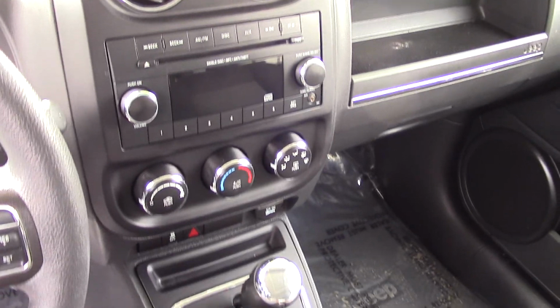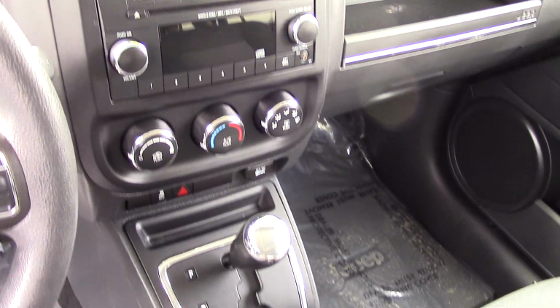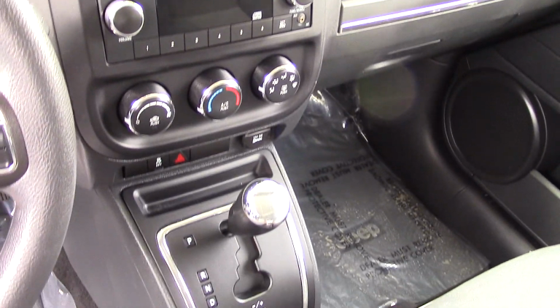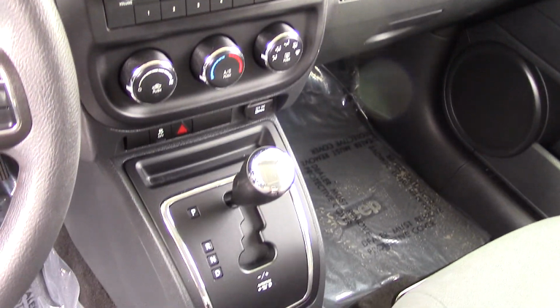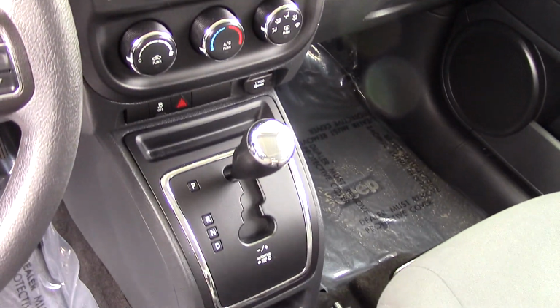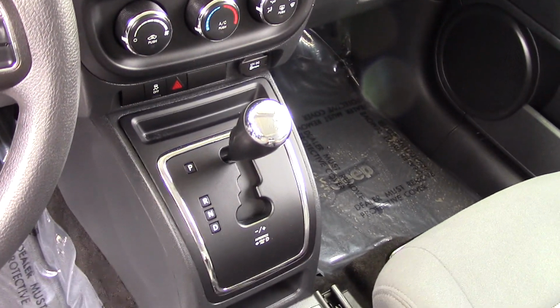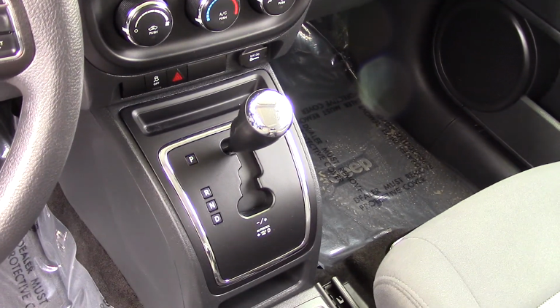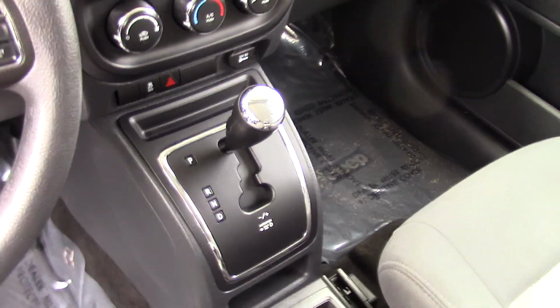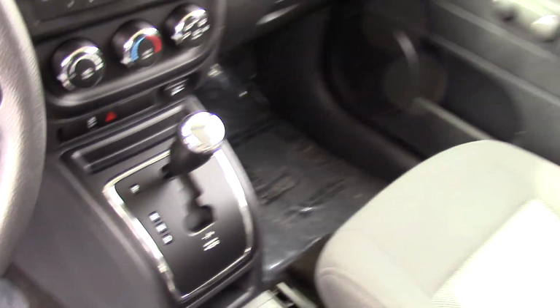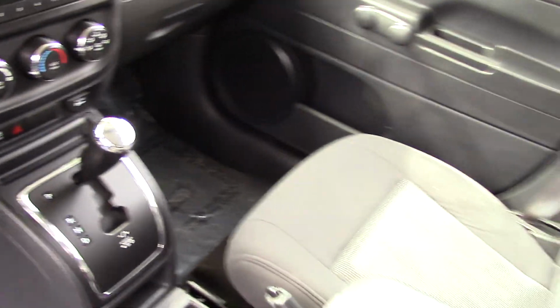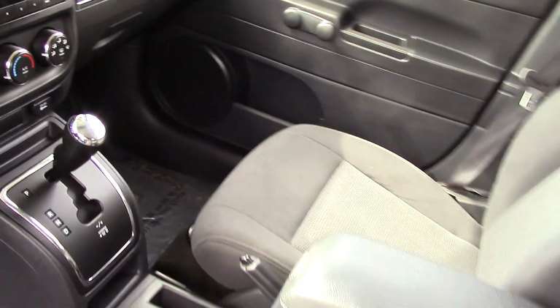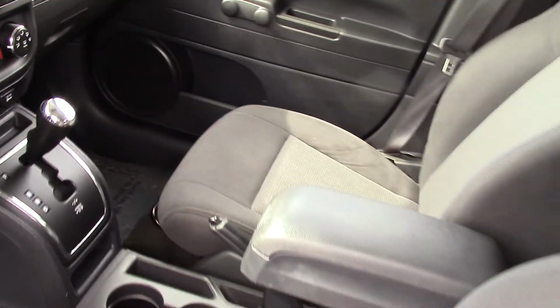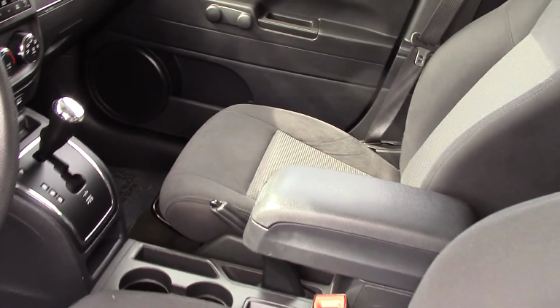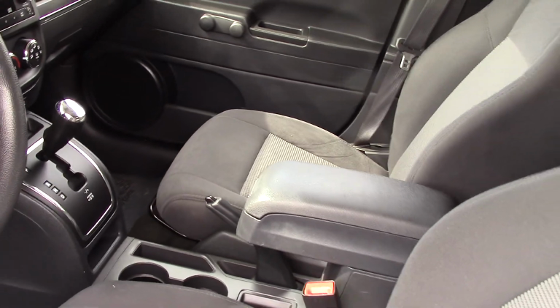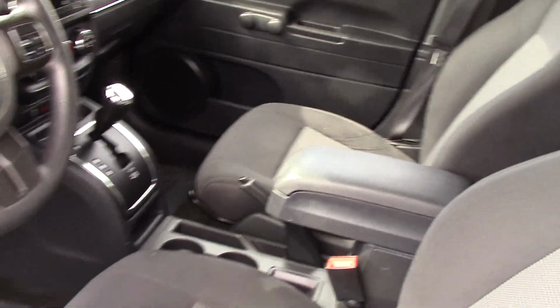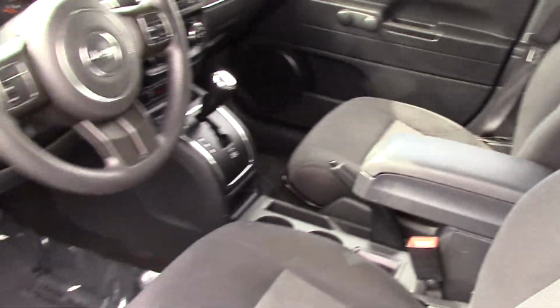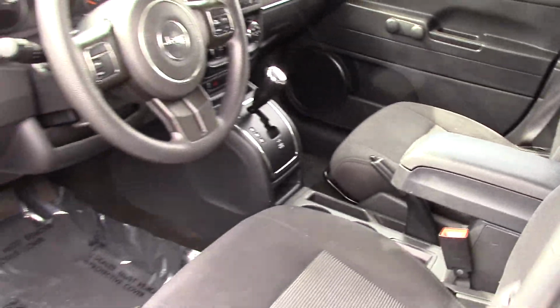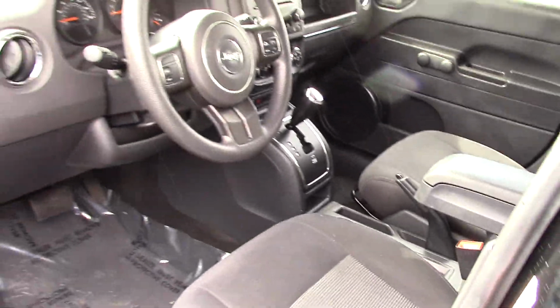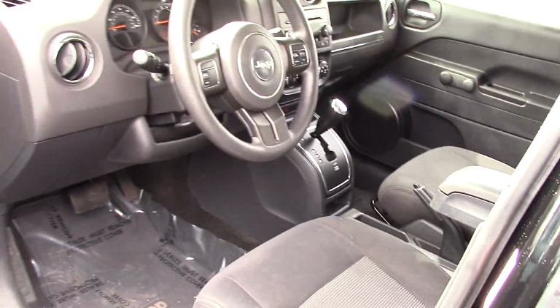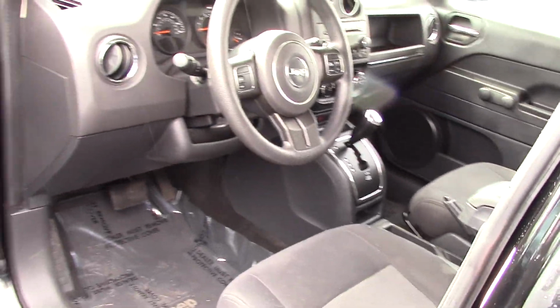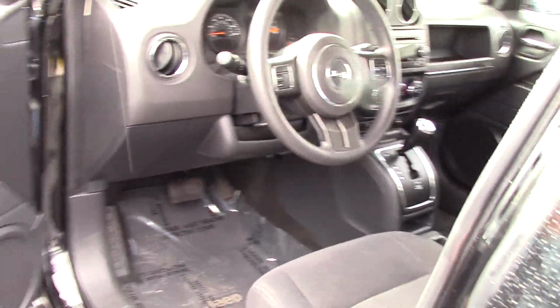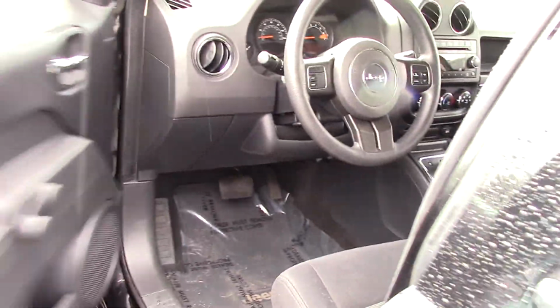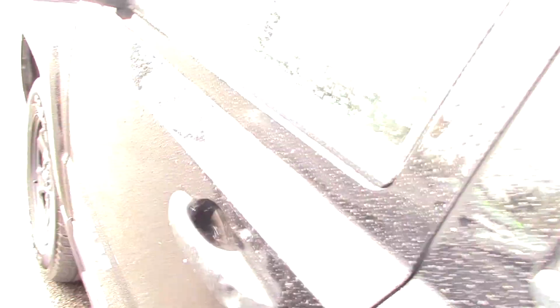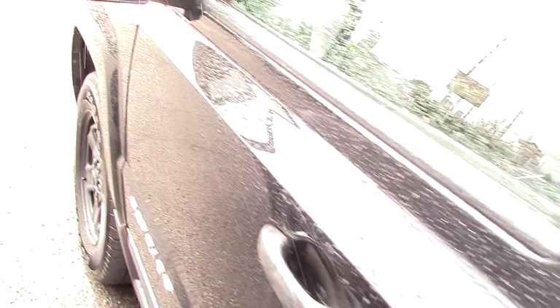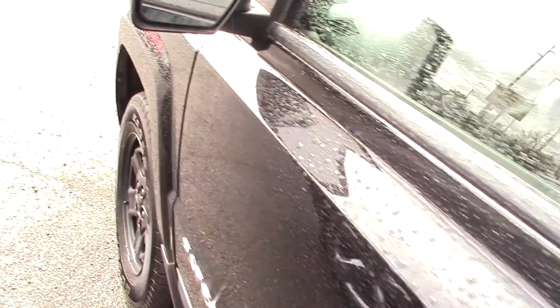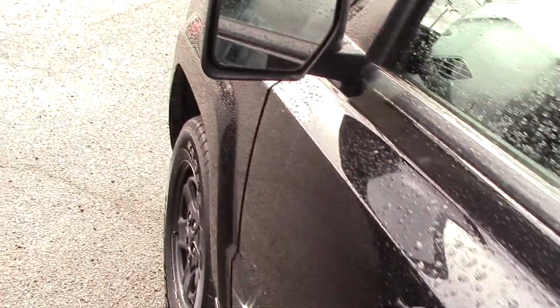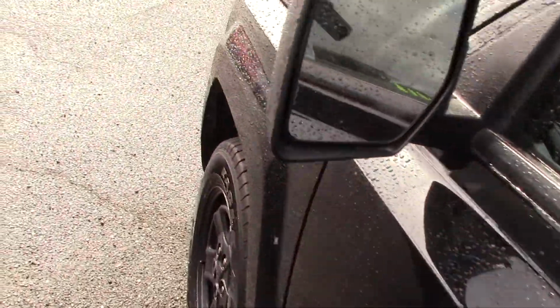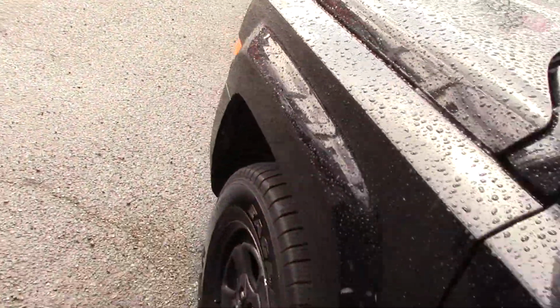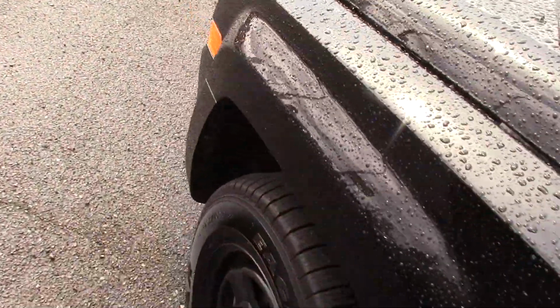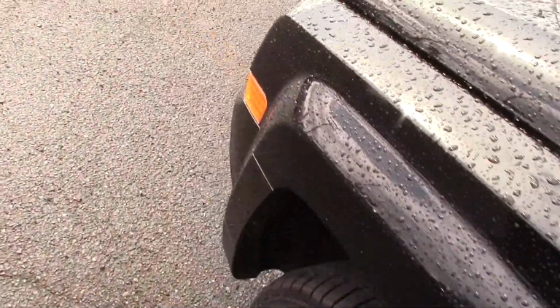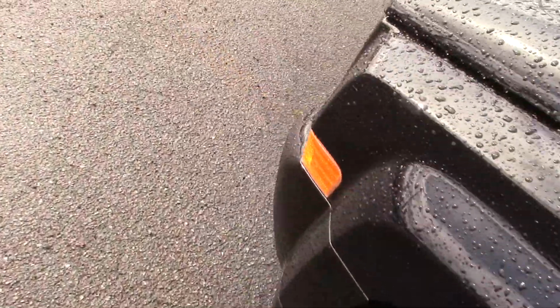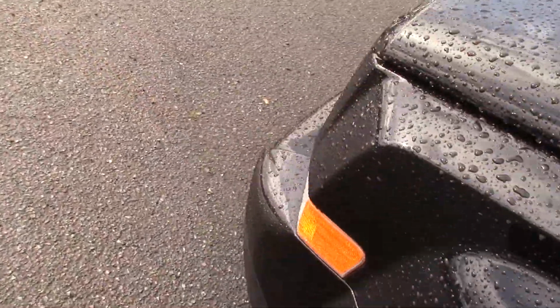I really like Jeeps. We've had them in our family for quite a while and they last a good long time. They're really comfortable. They have lots of speakers and power side mirror adjustments — this one does in particular.